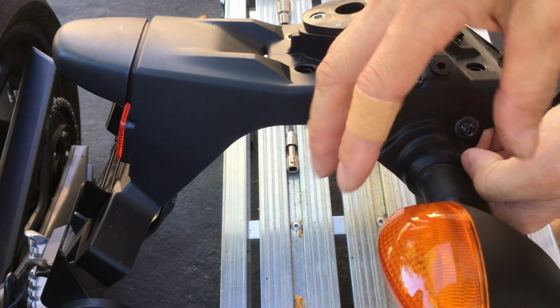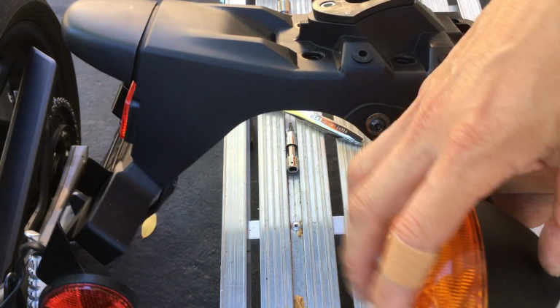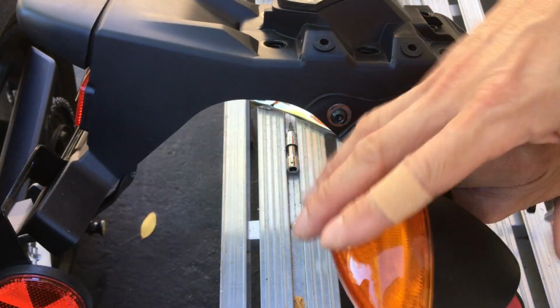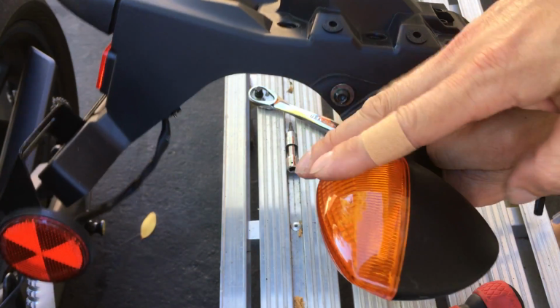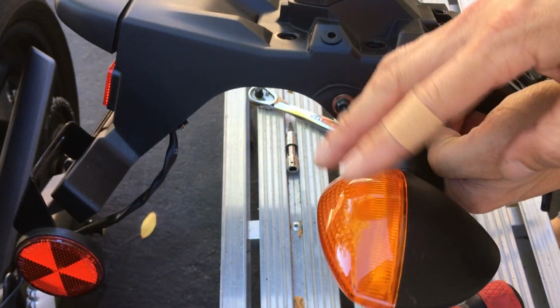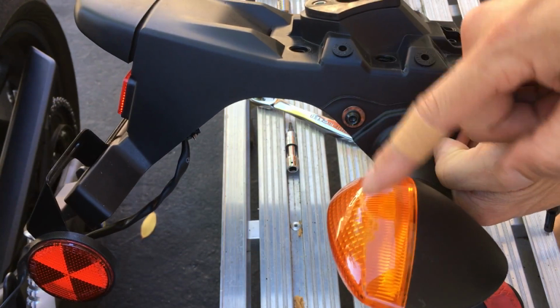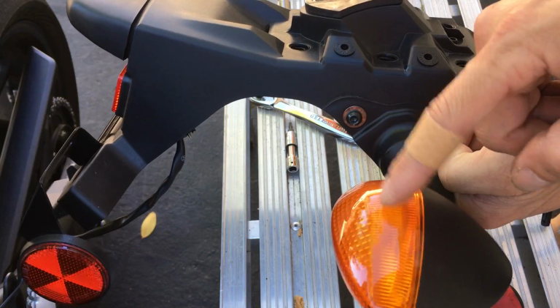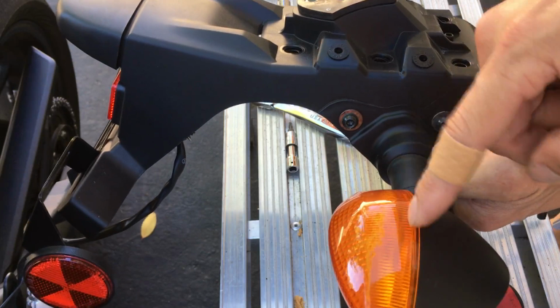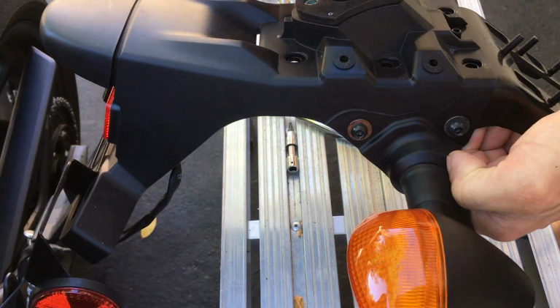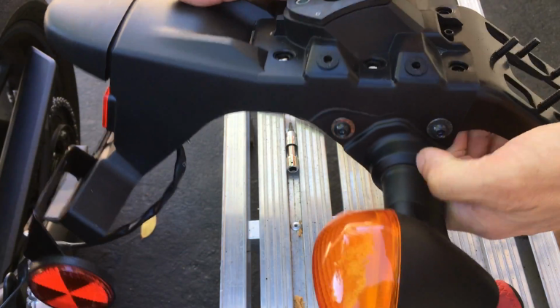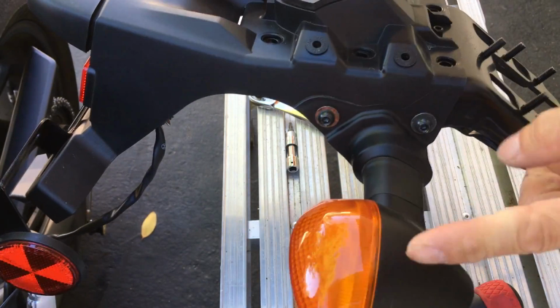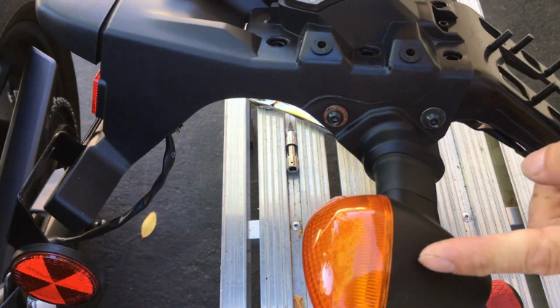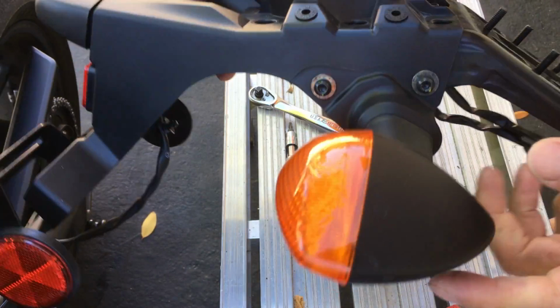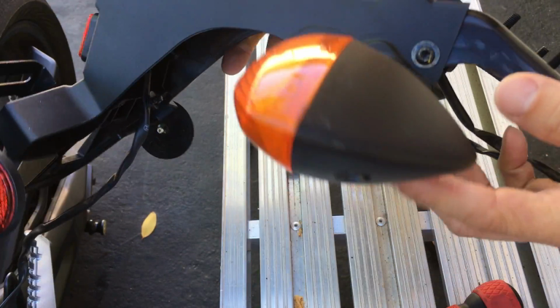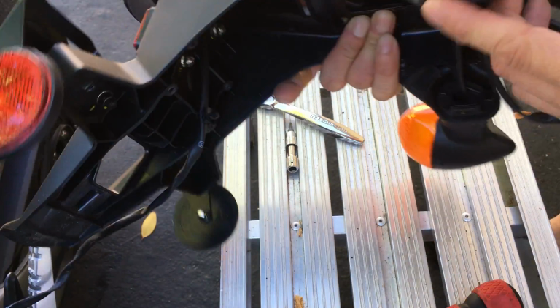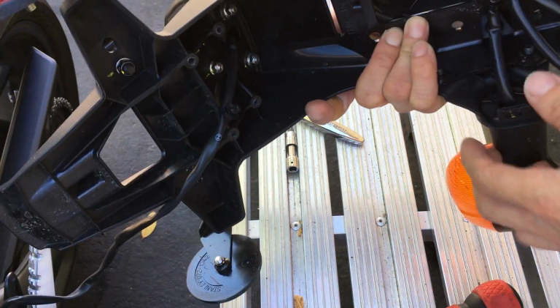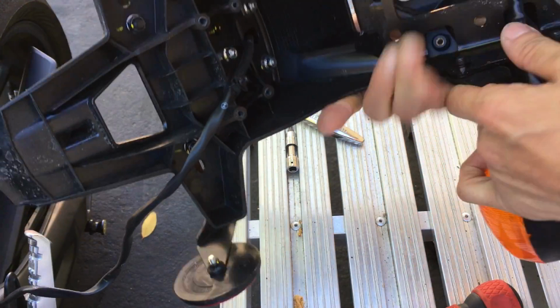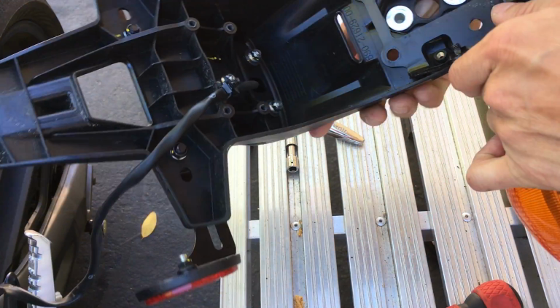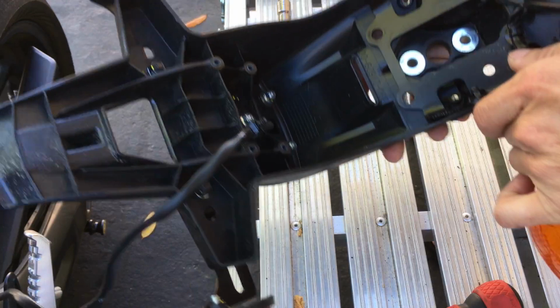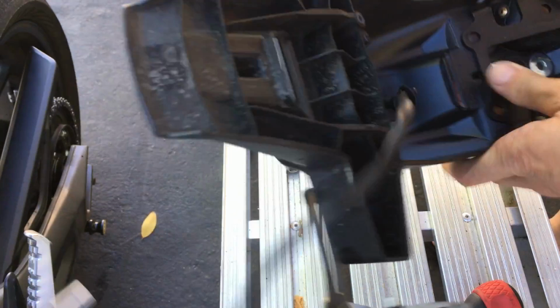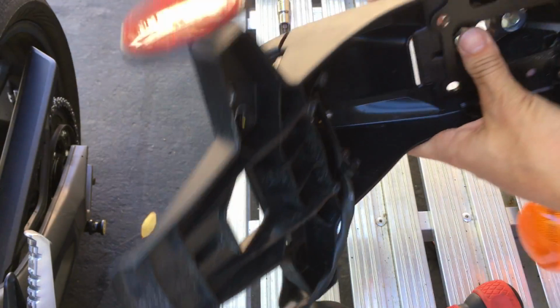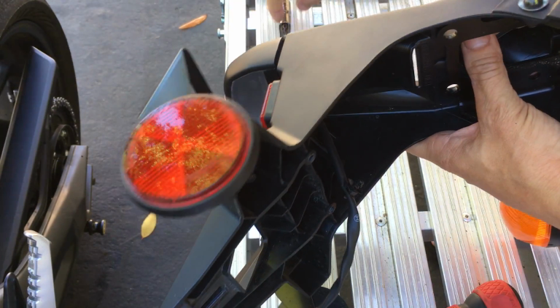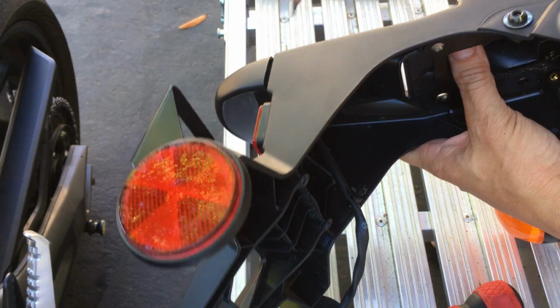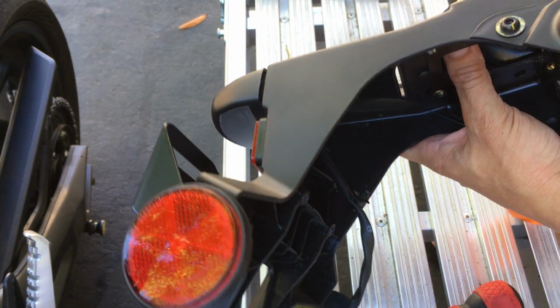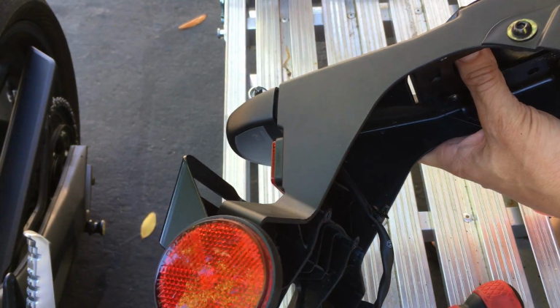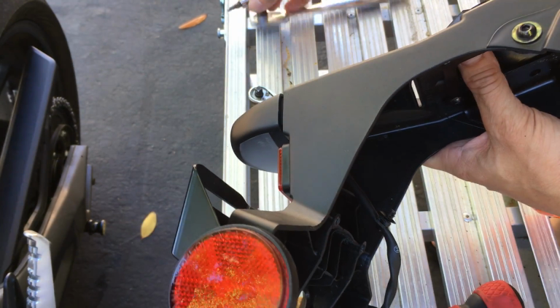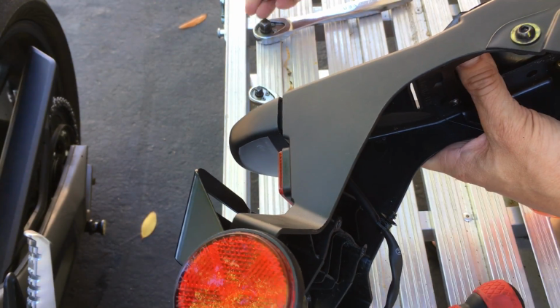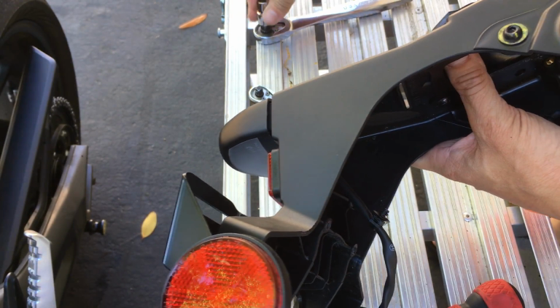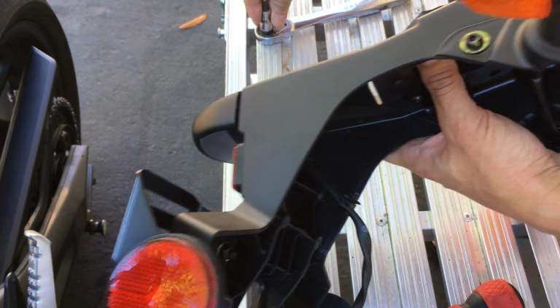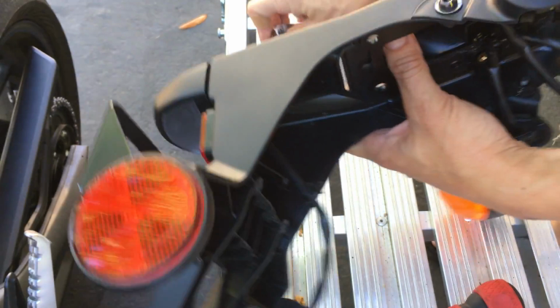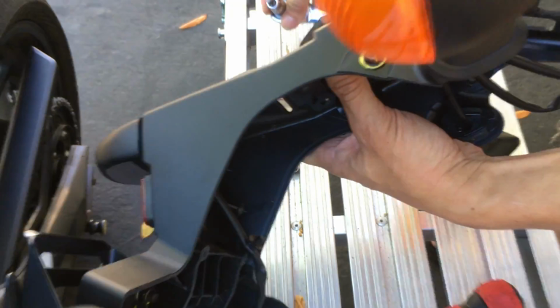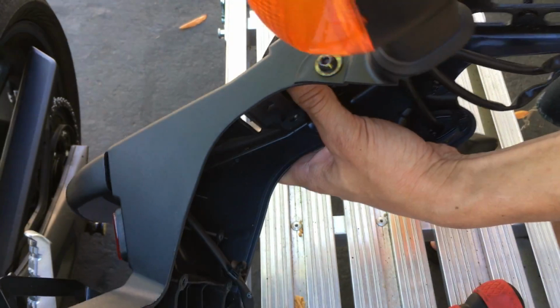But to cut it better, I need to basically take off the turn signal indicators. Otherwise they're basically in my way, so I'll take those off.